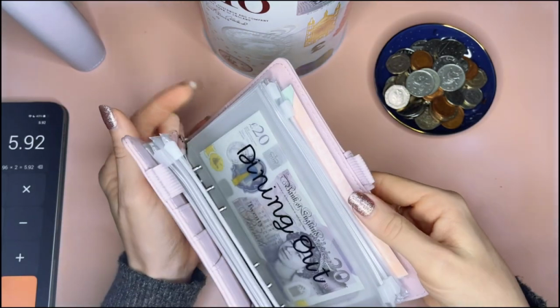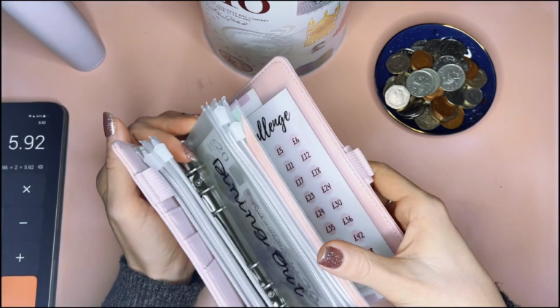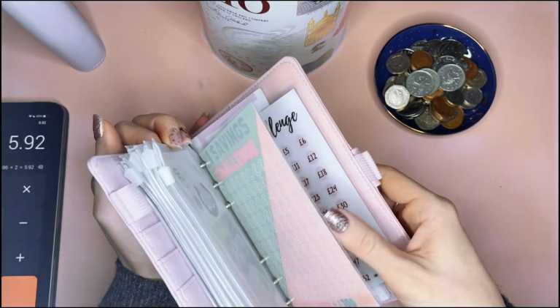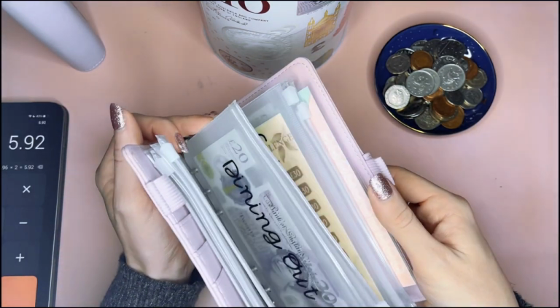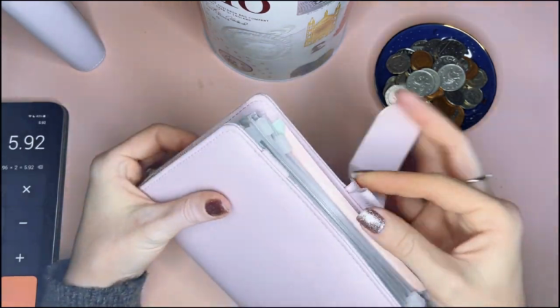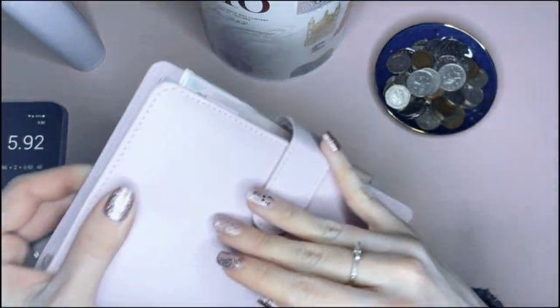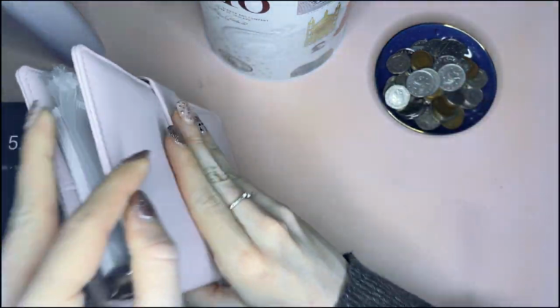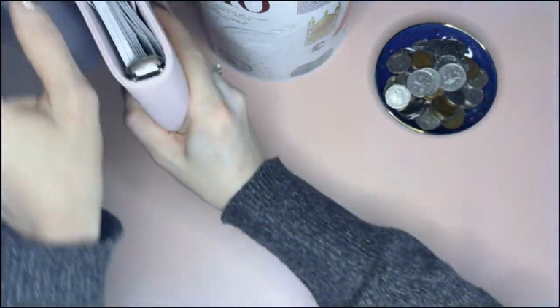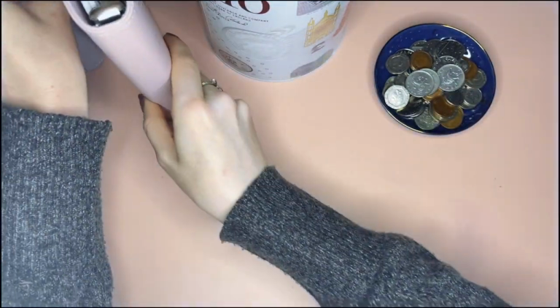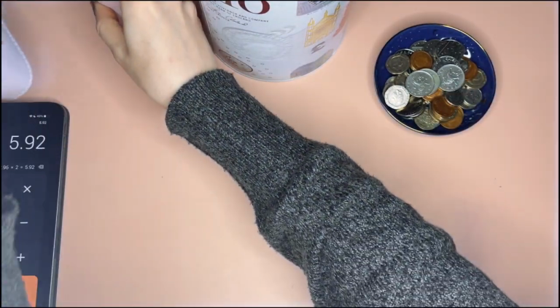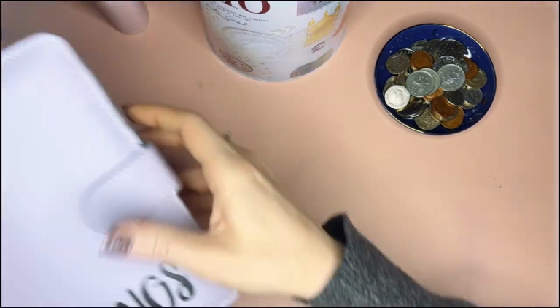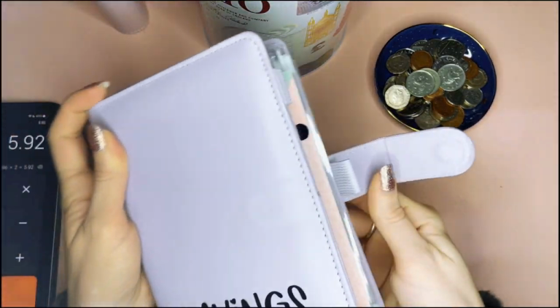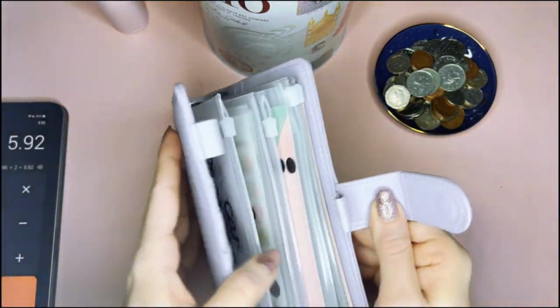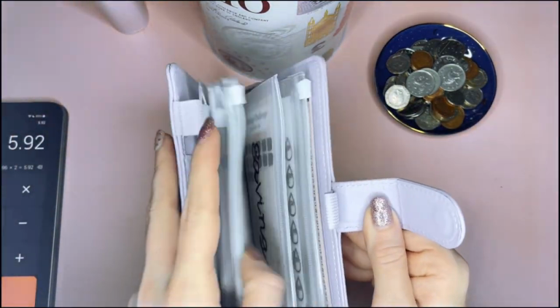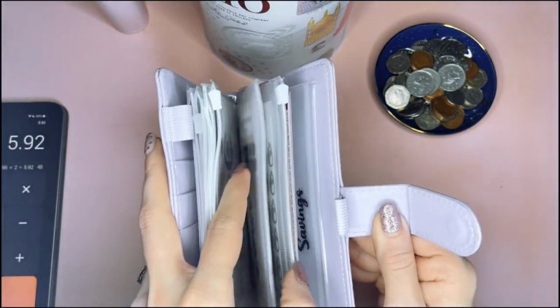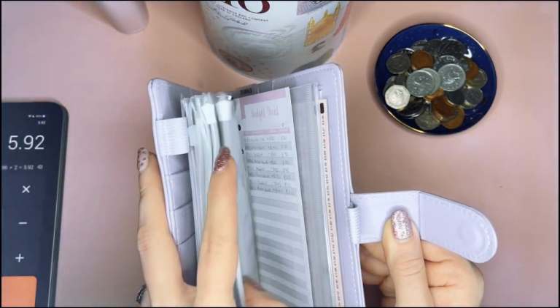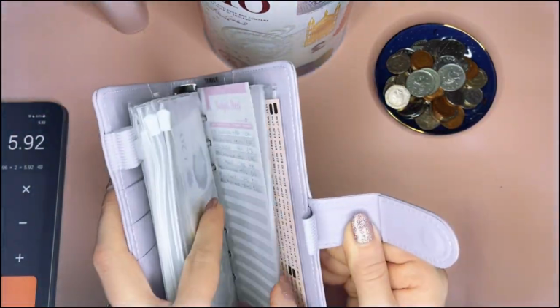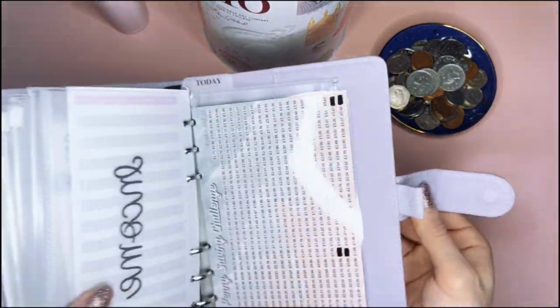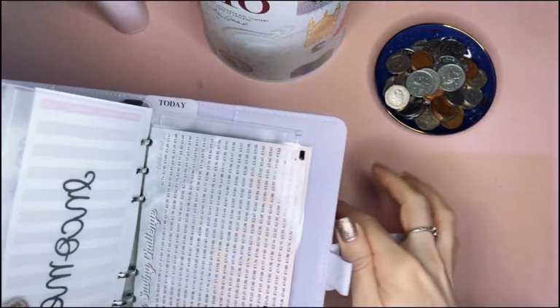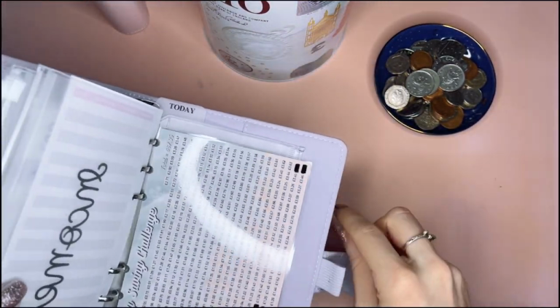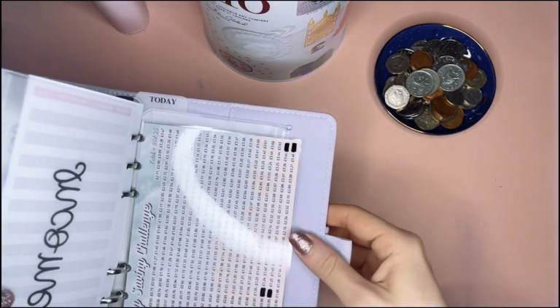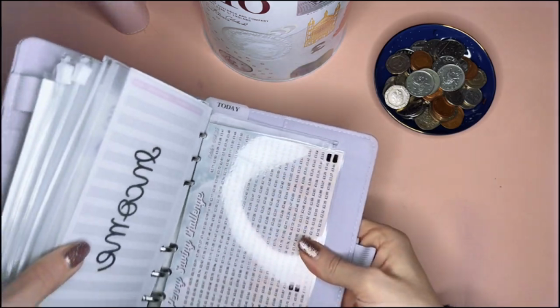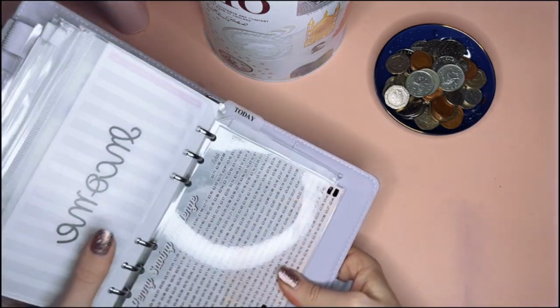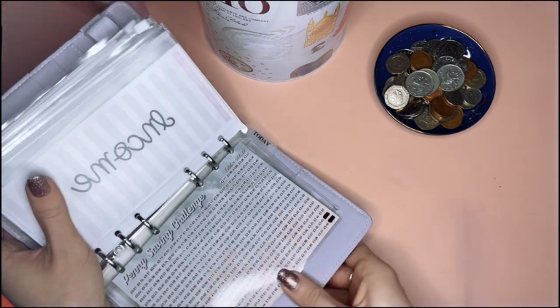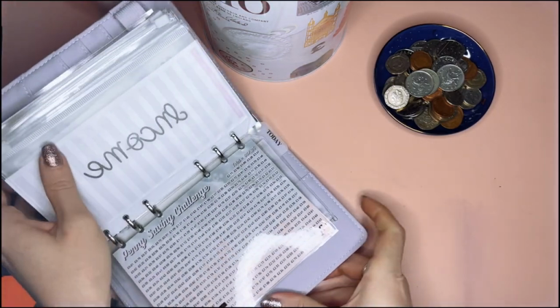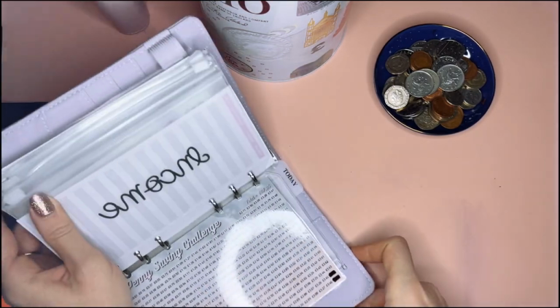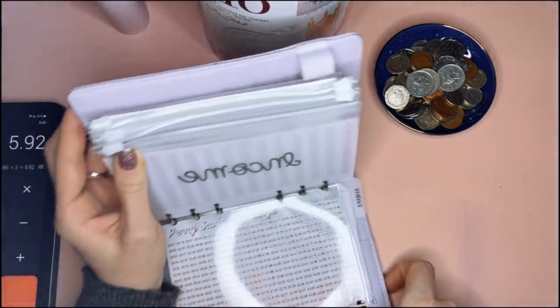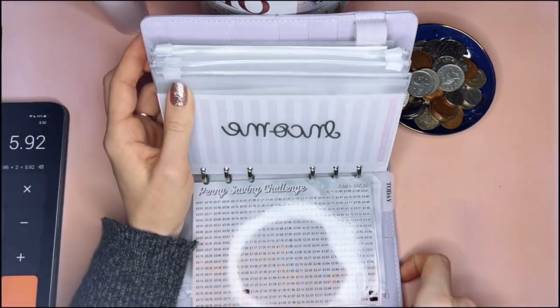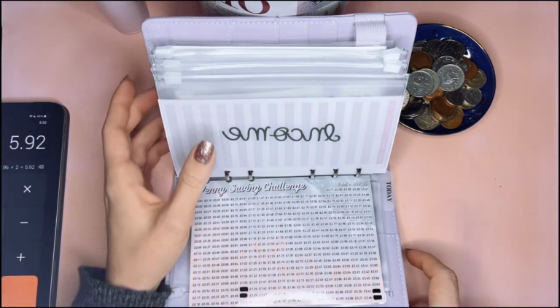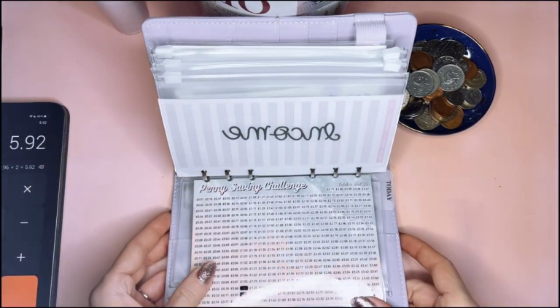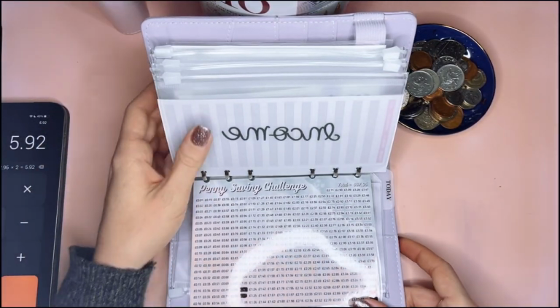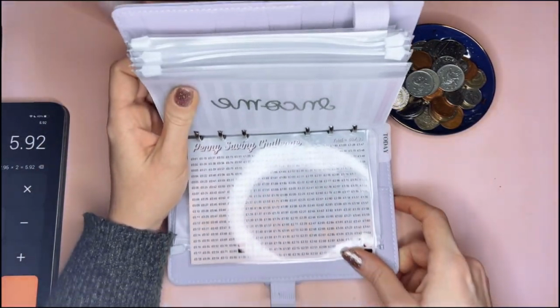Let me find it — it's in the savings binder. Here it is, perfect. I'll lean it up against the tin so we can really see it.